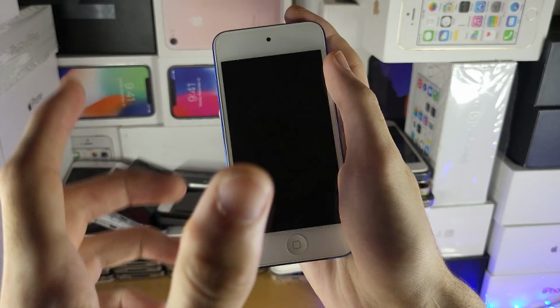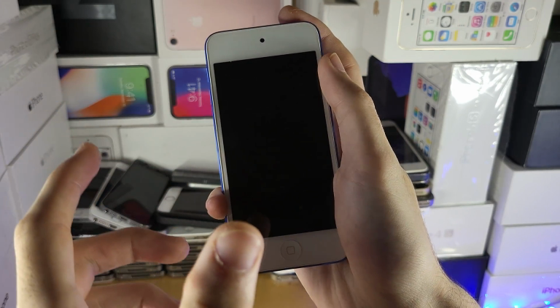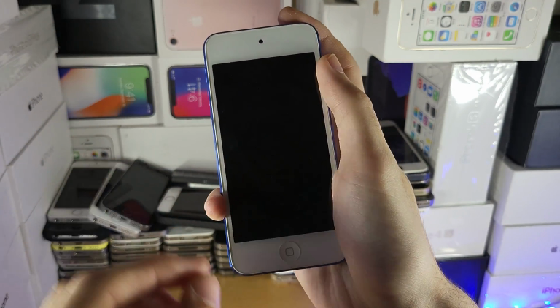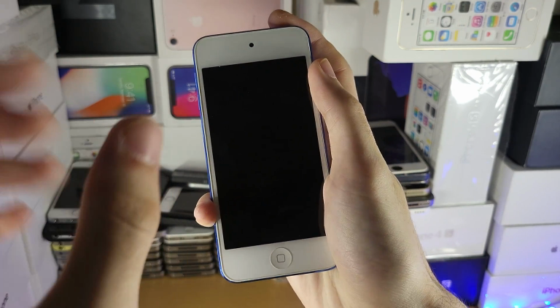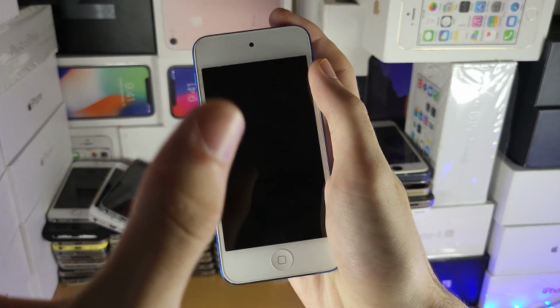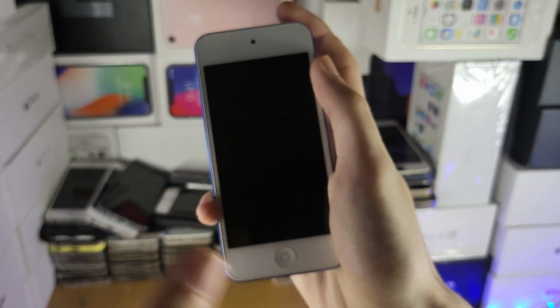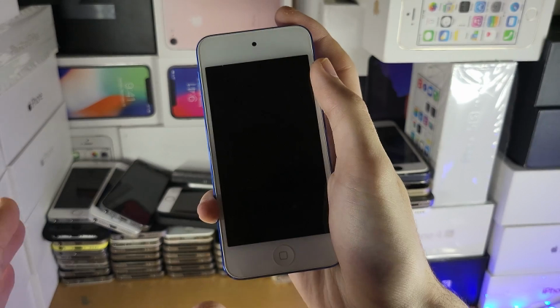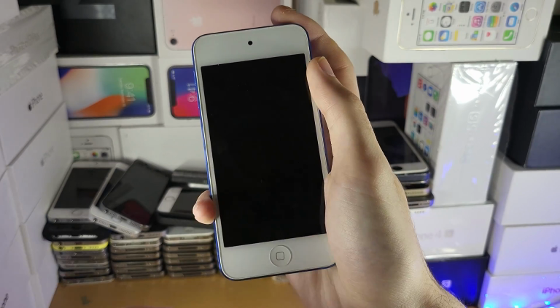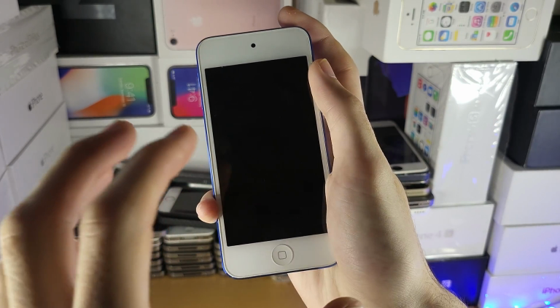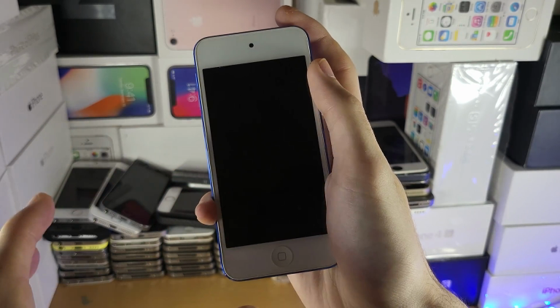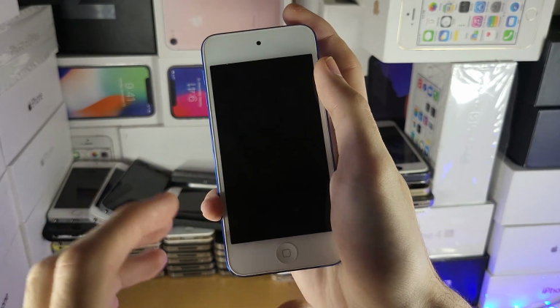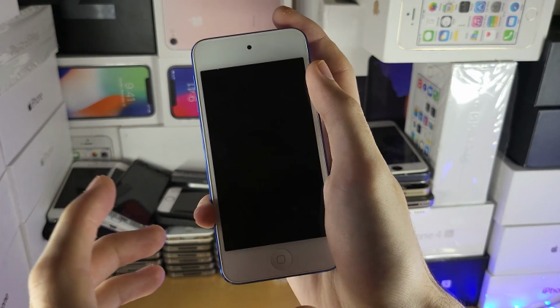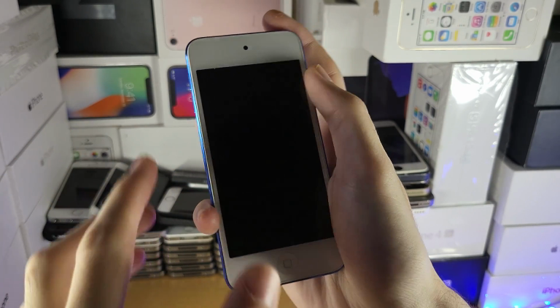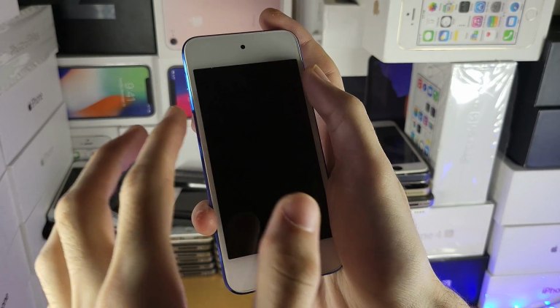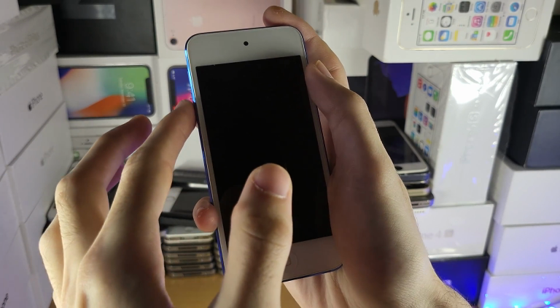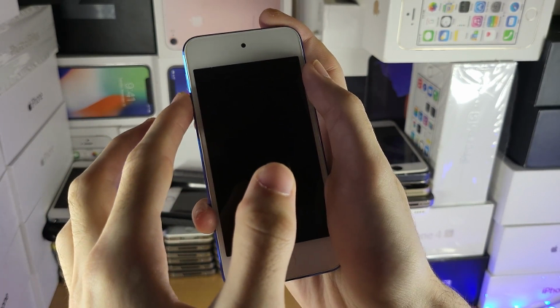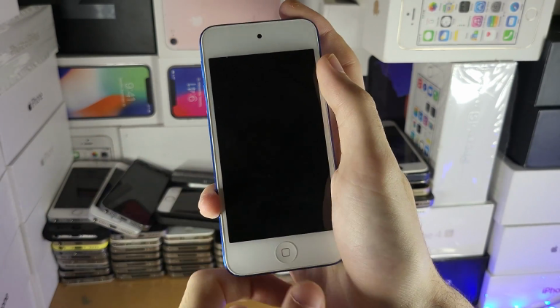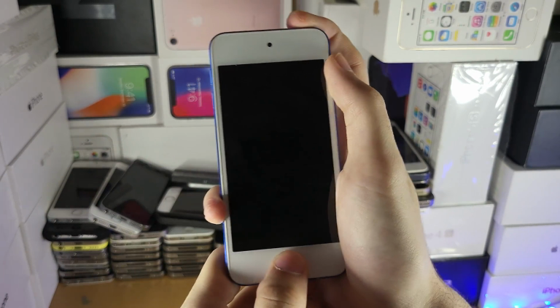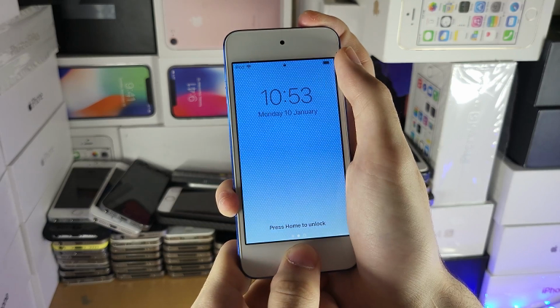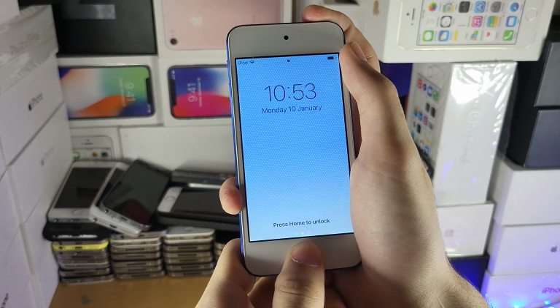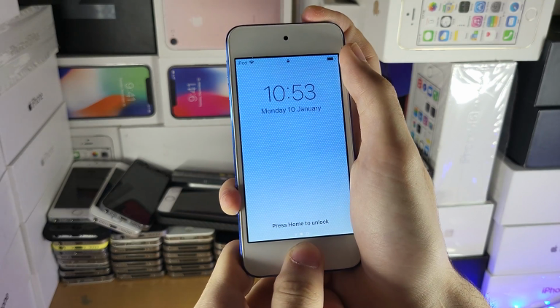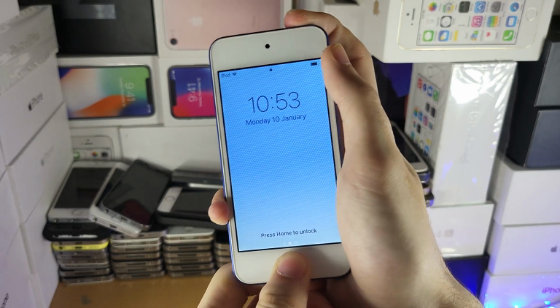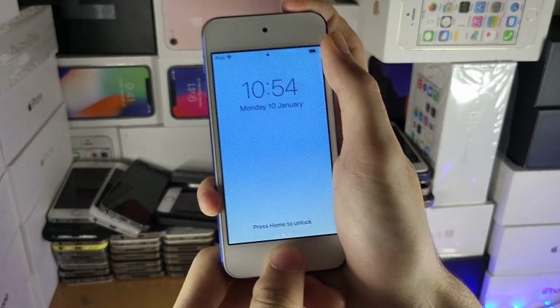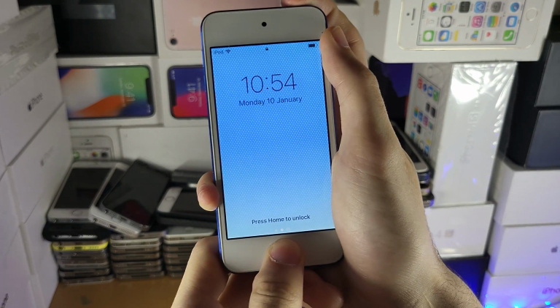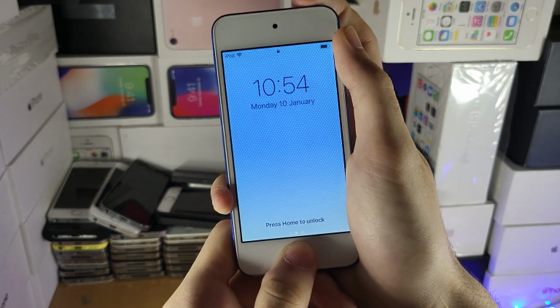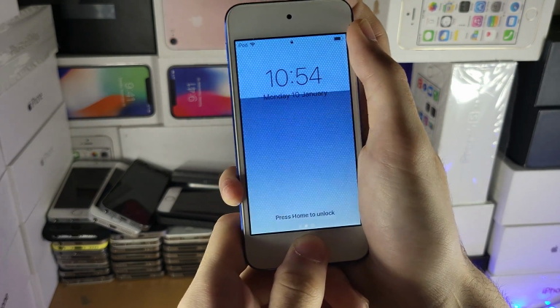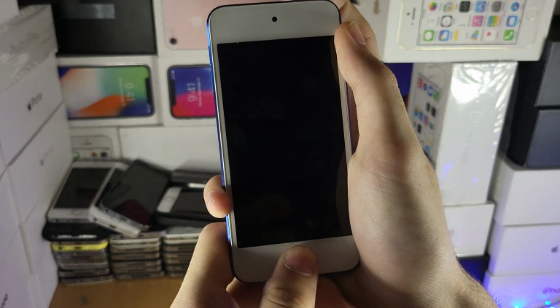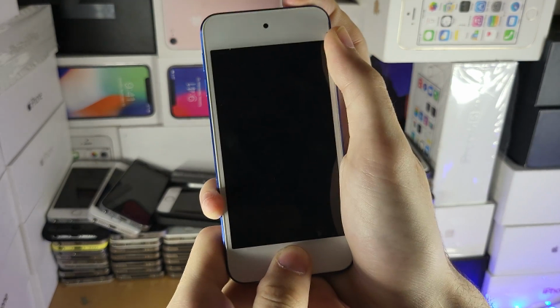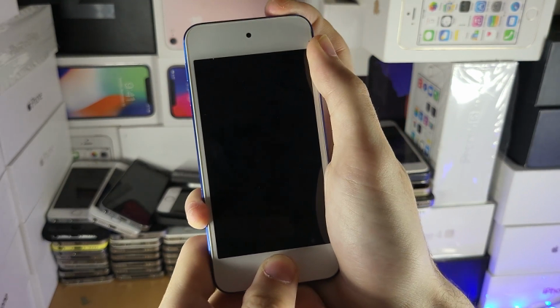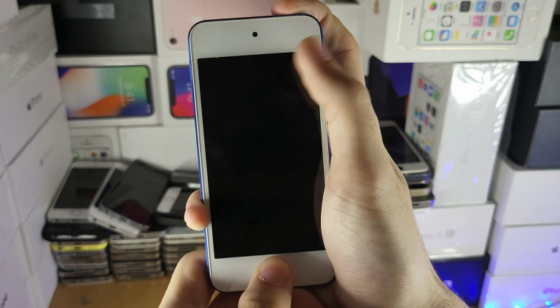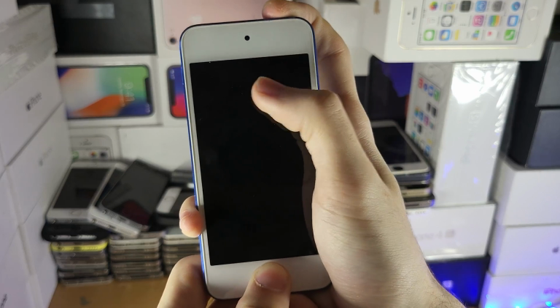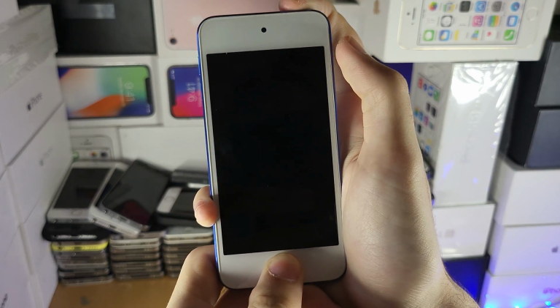What I recommend is you do power and home button together. If nothing happens after 20 seconds, try power and volume down instead. Hold these two down together — you can see my iPod Touch is fully working, I'm showing this for the process — so you're going to see a black screen.